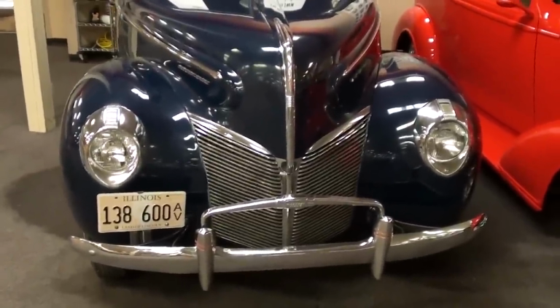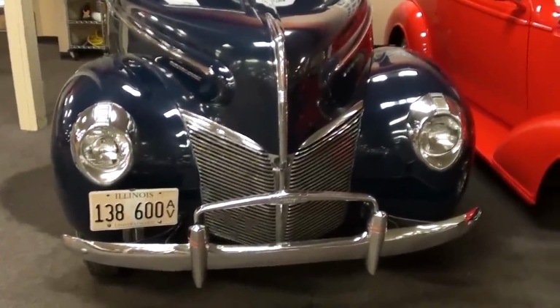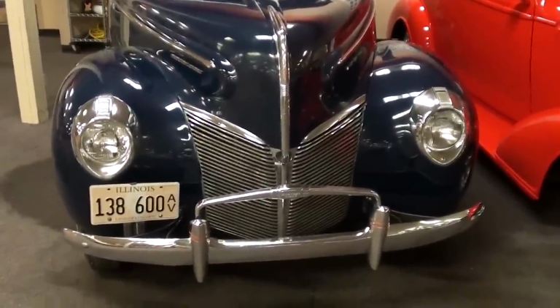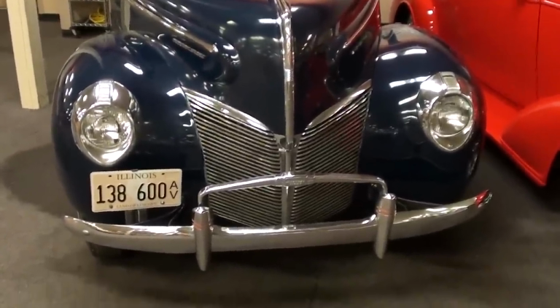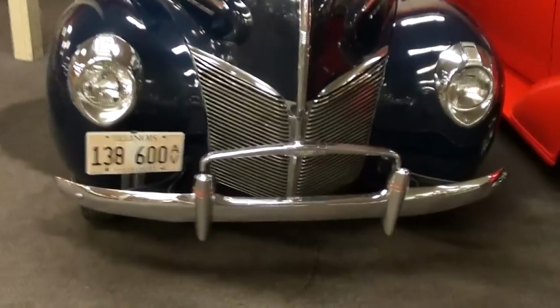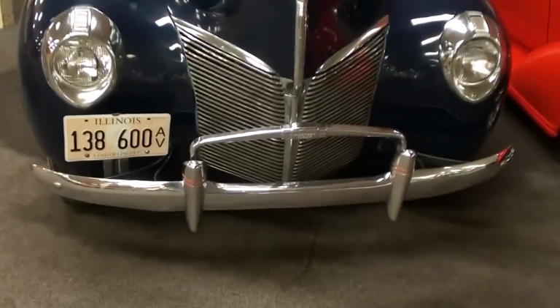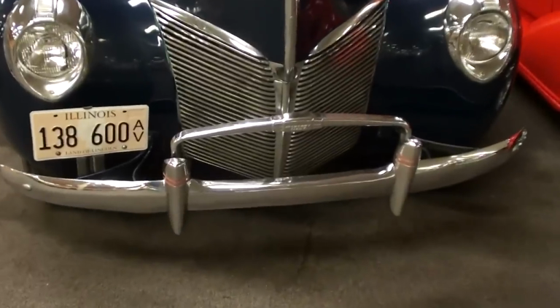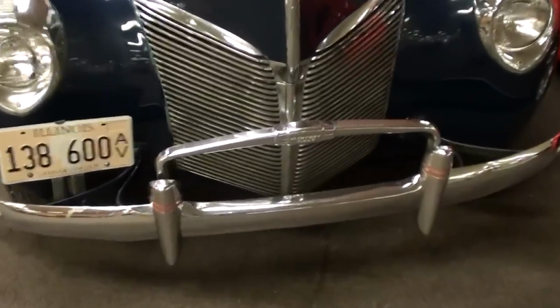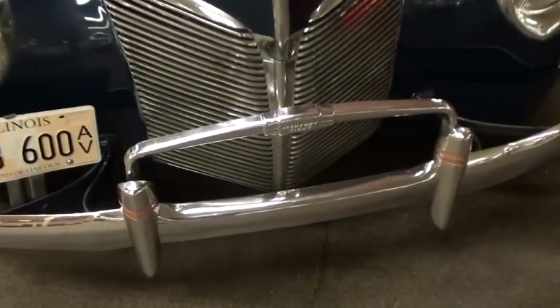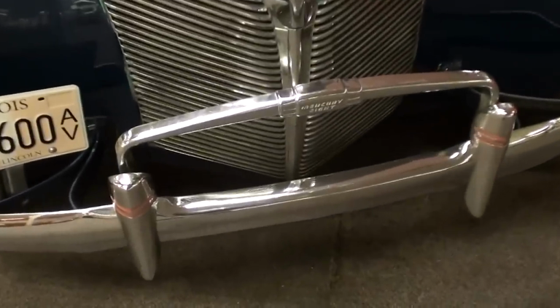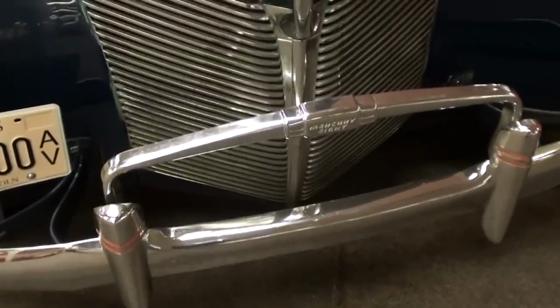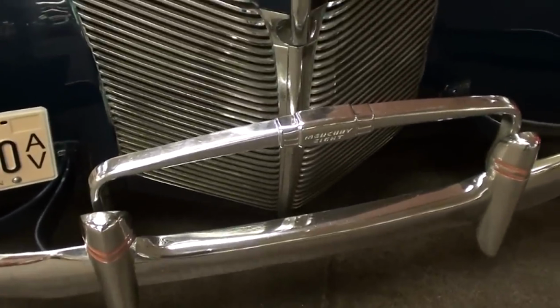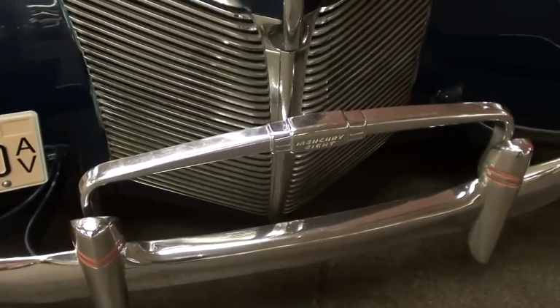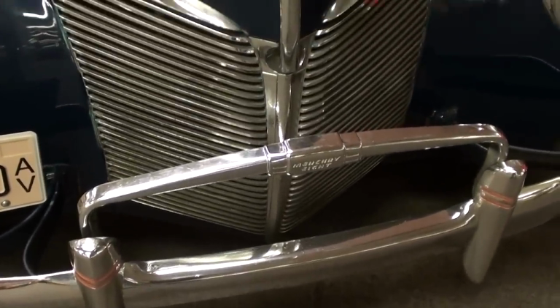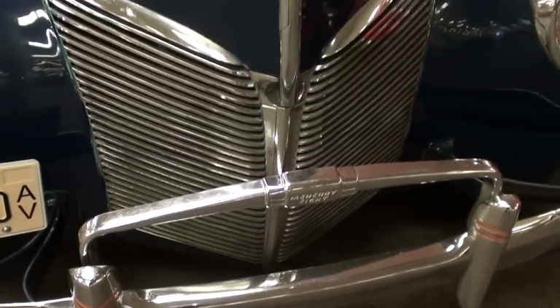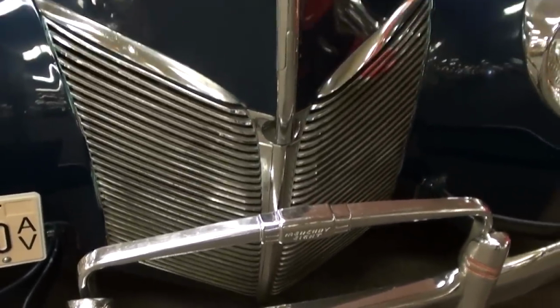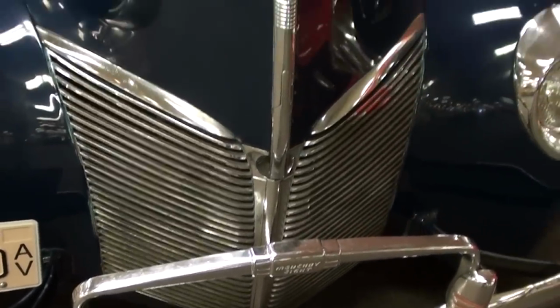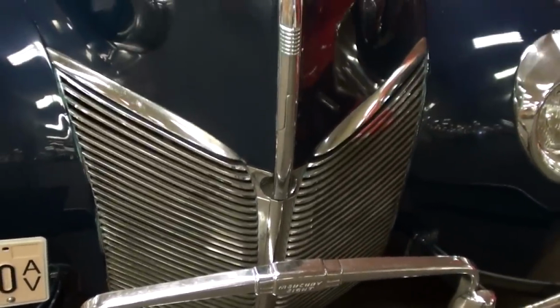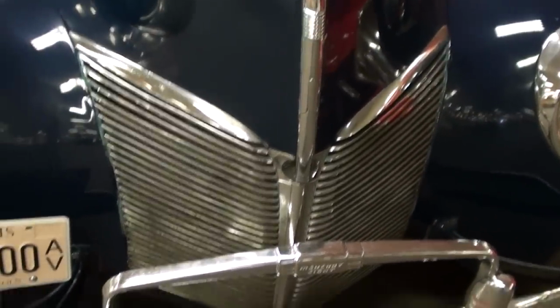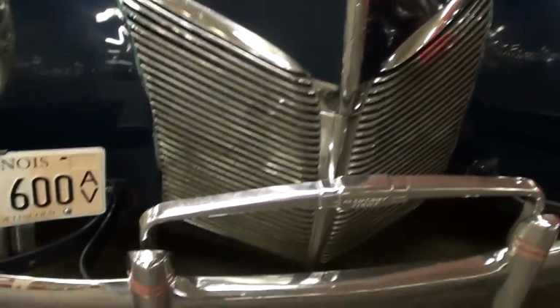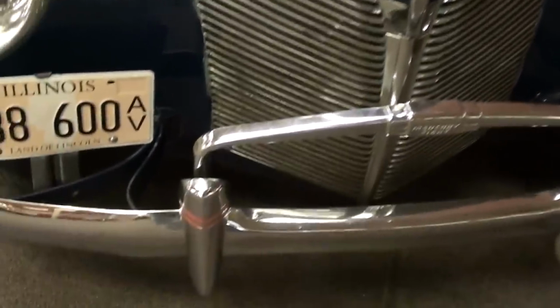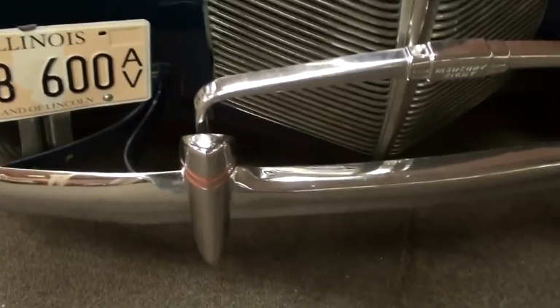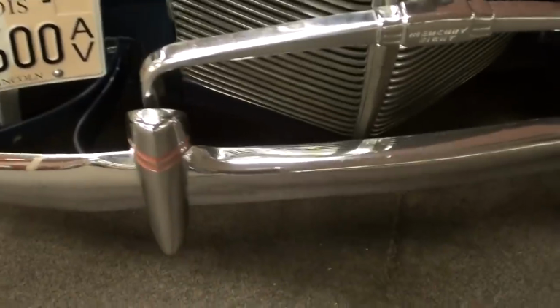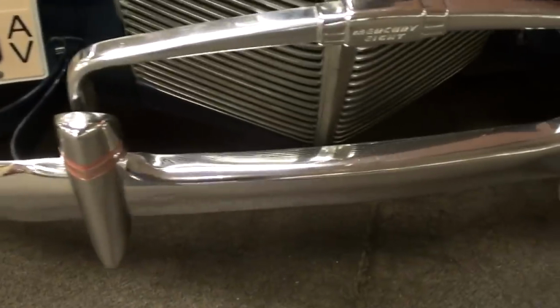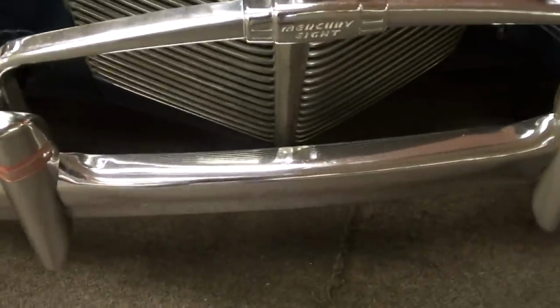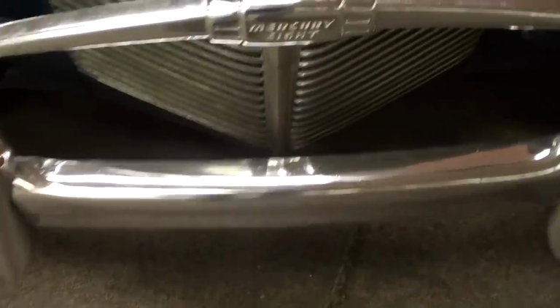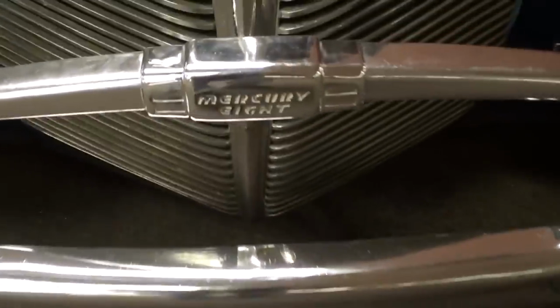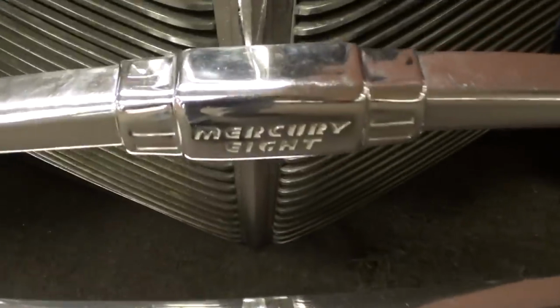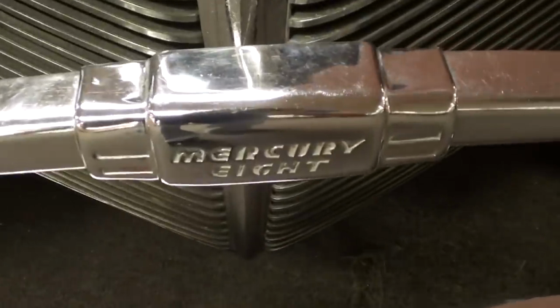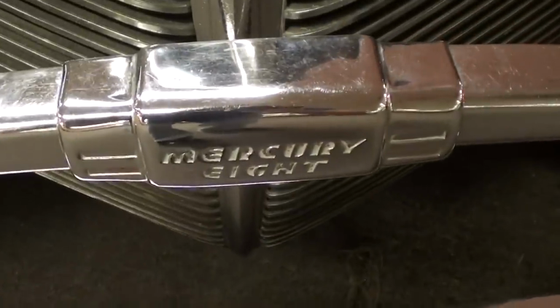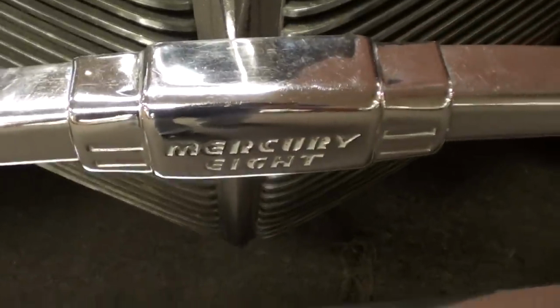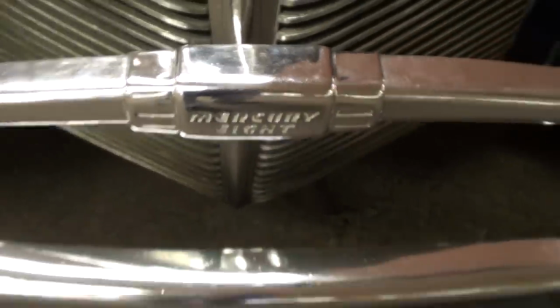You can see it has that famous 1940 Ford-style front end on it, very nice. This one has a unique grille style — very sharp. And you can see right here on the bumper it says Mercury 8.